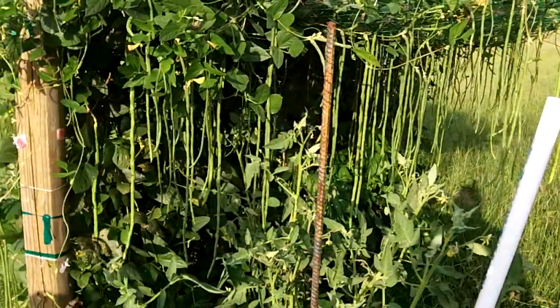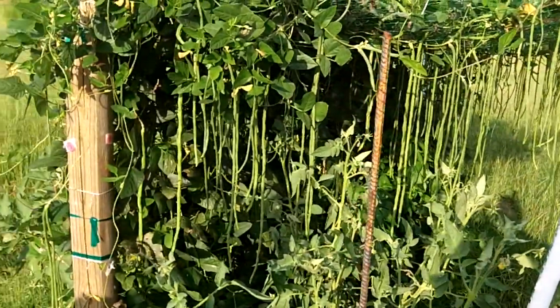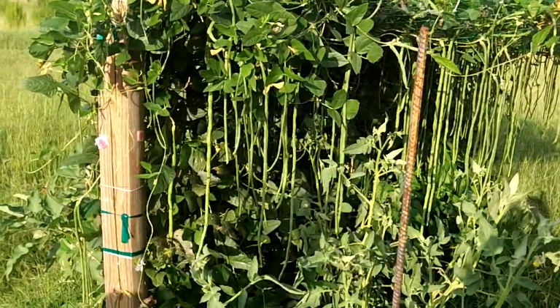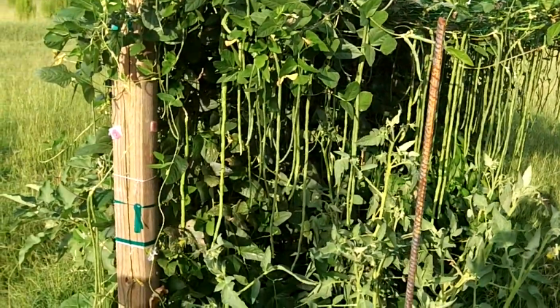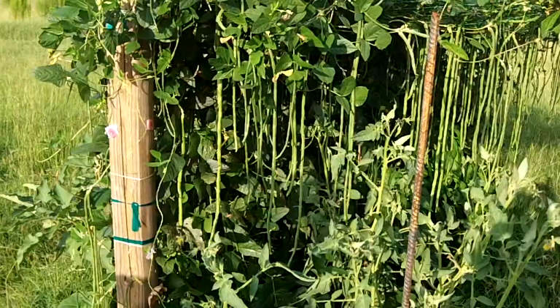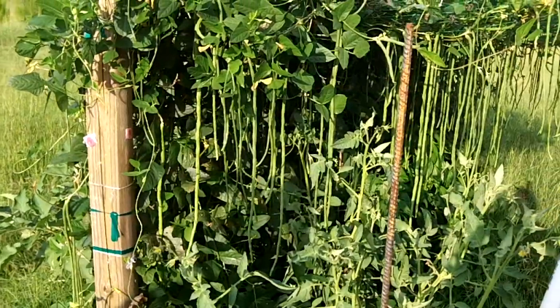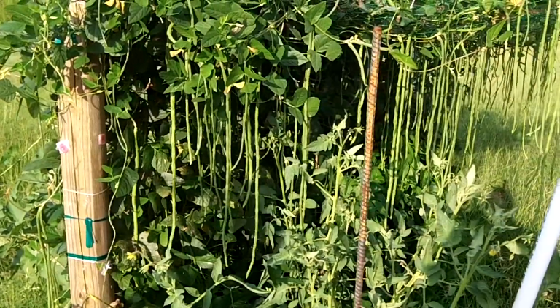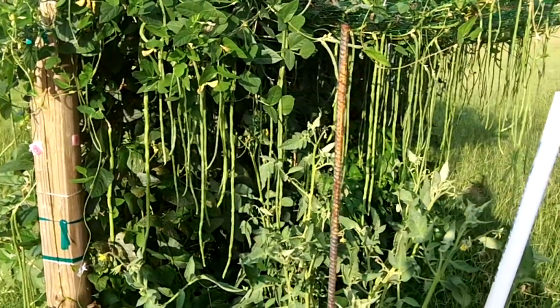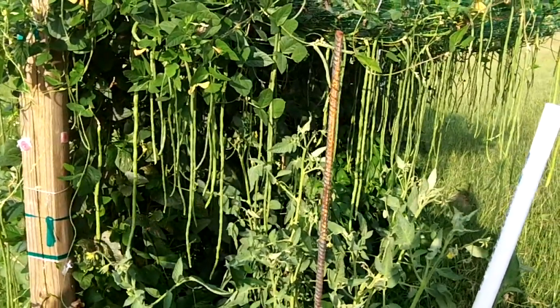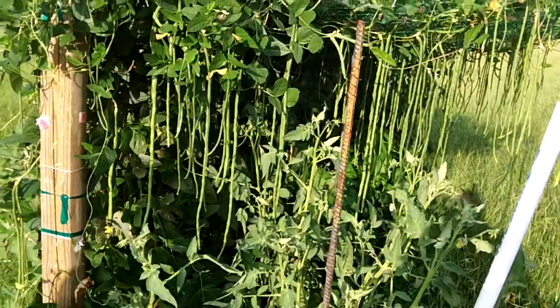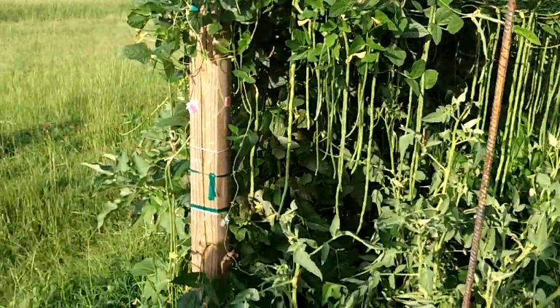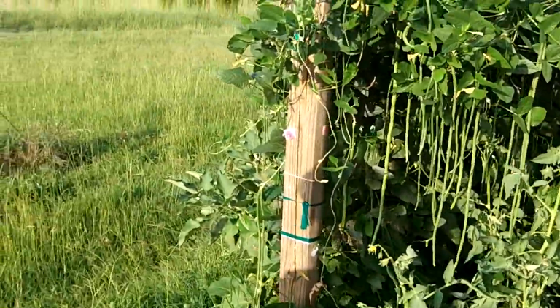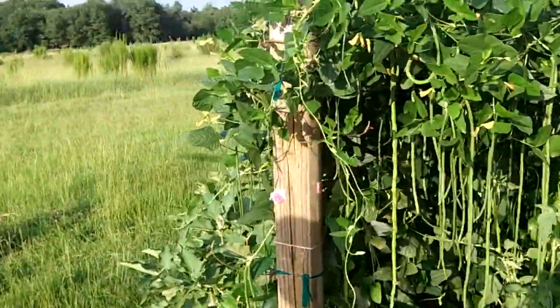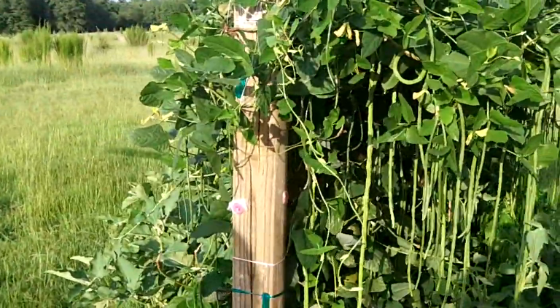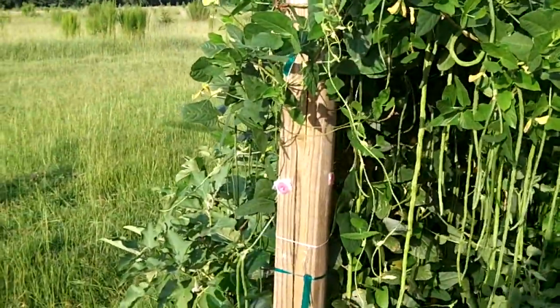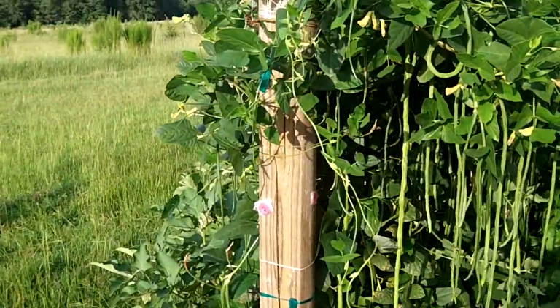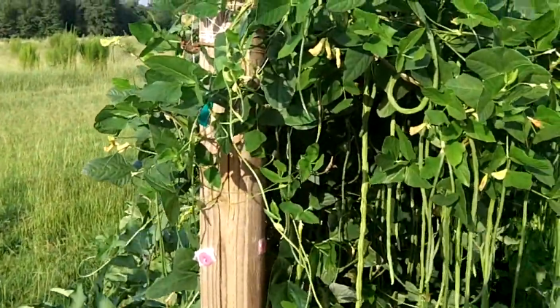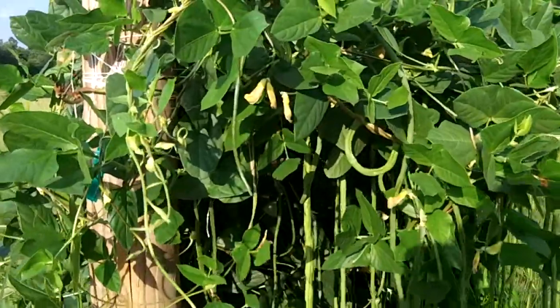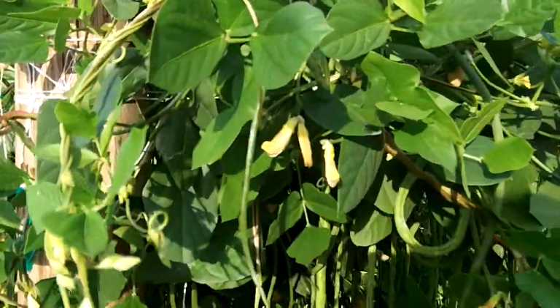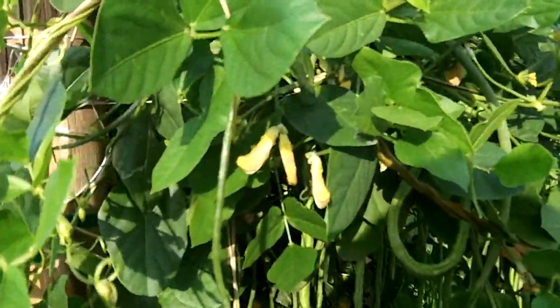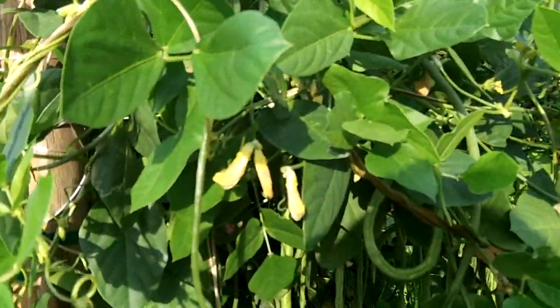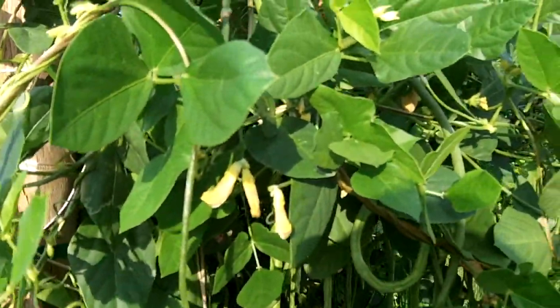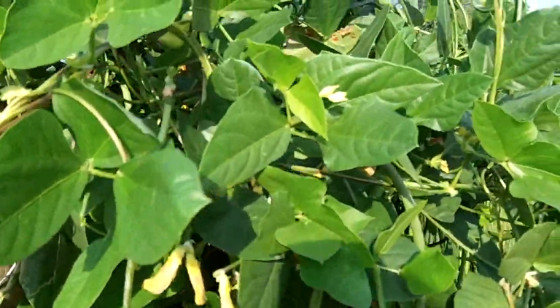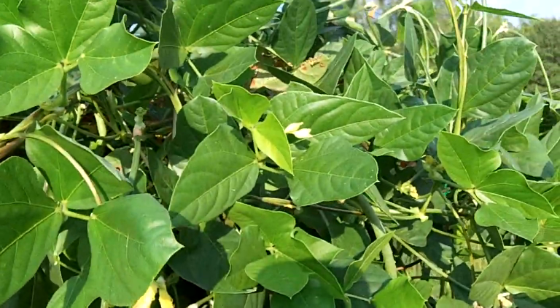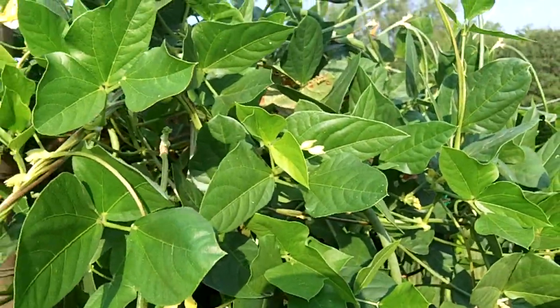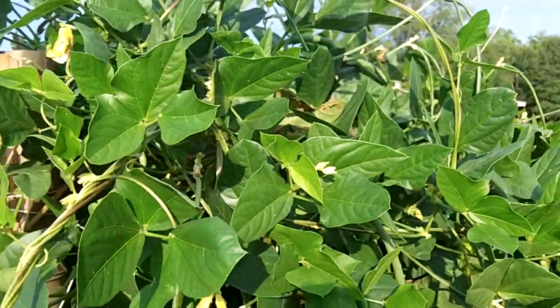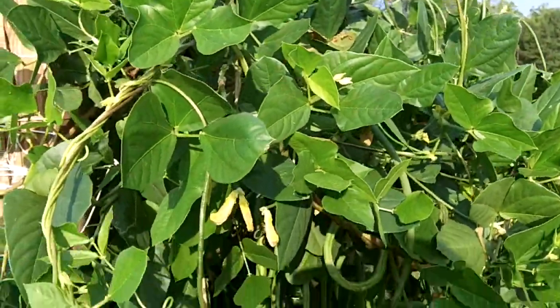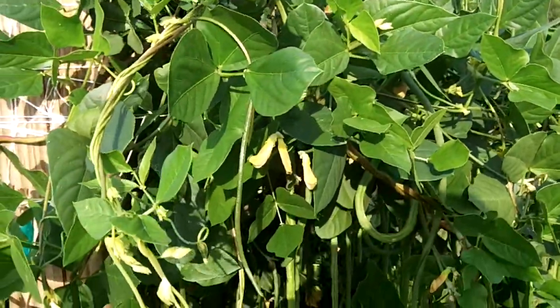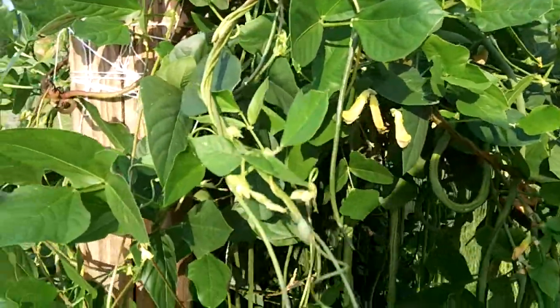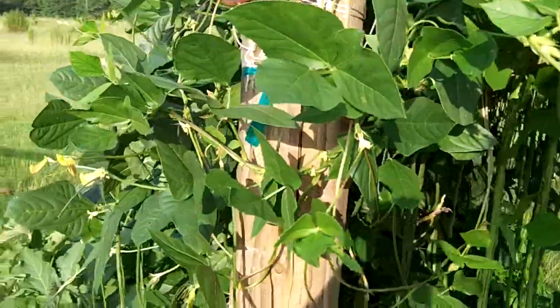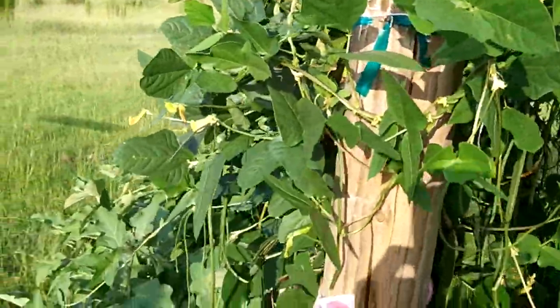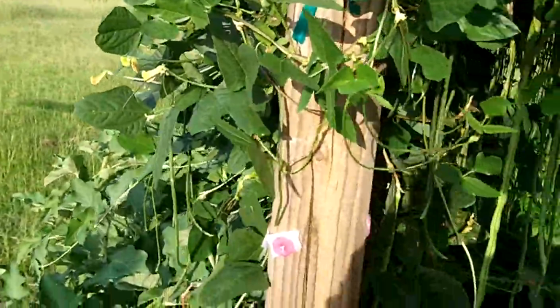They are dang near ready to pick. And as you can see, there's still blooms aplenty coming on them - little new blooms coming on, like old green shoestrings hanging down.